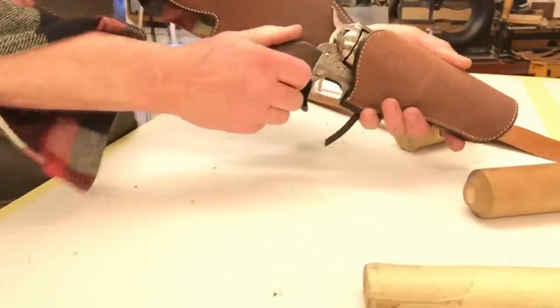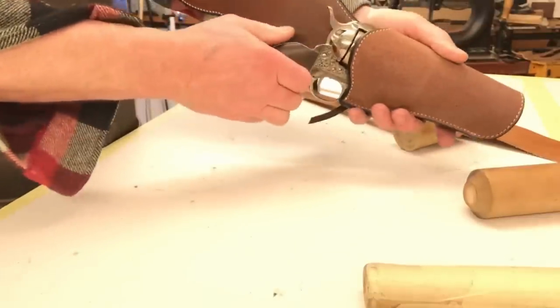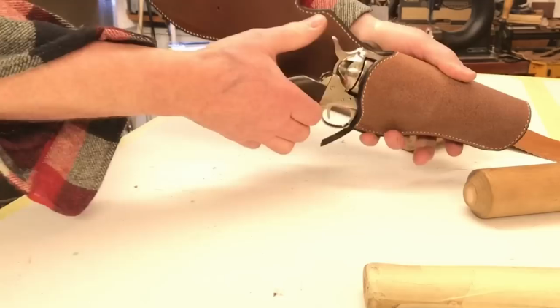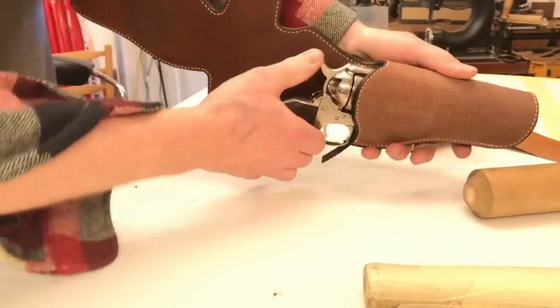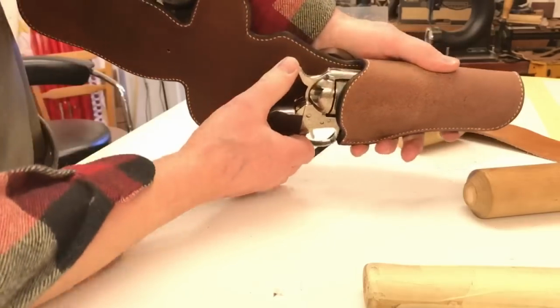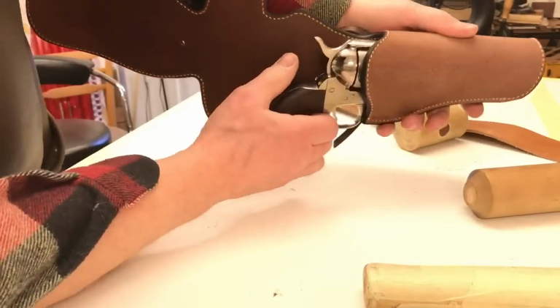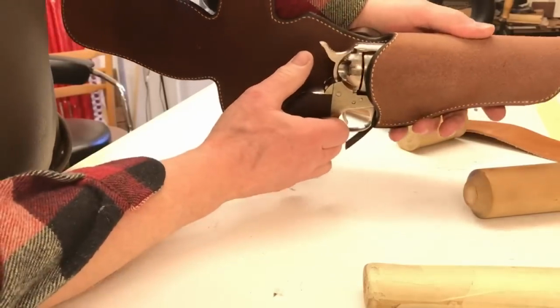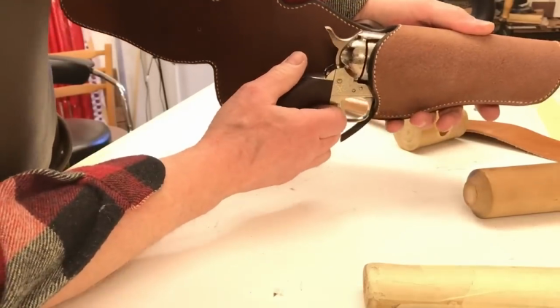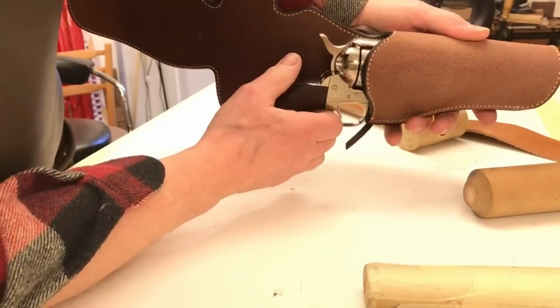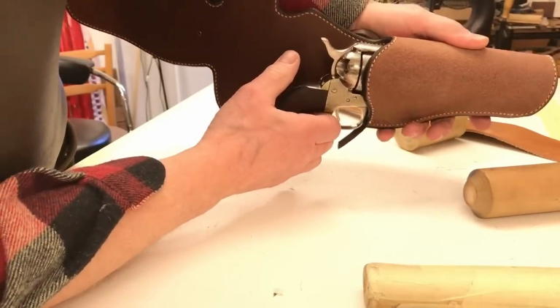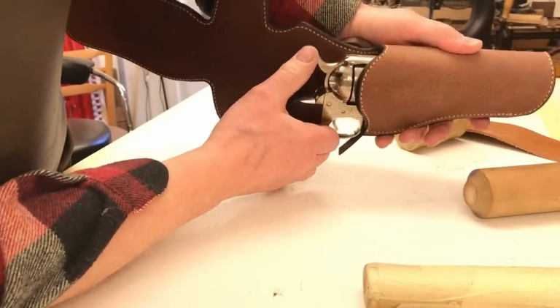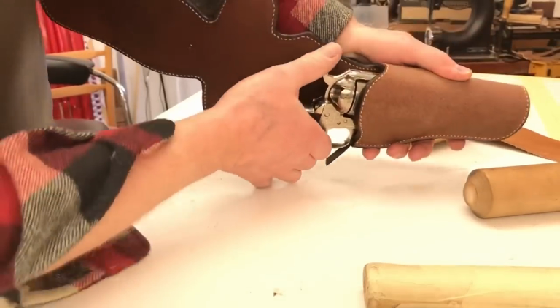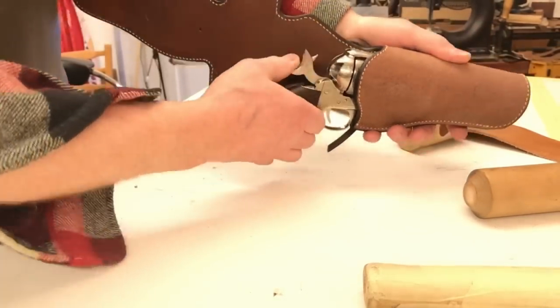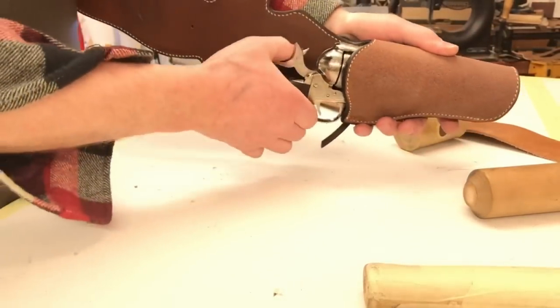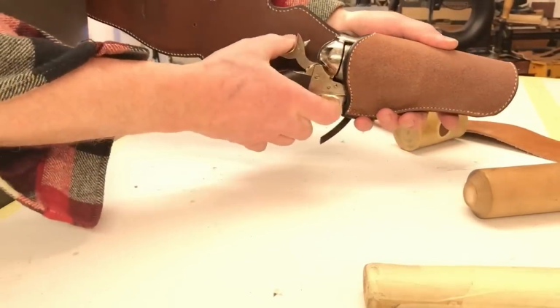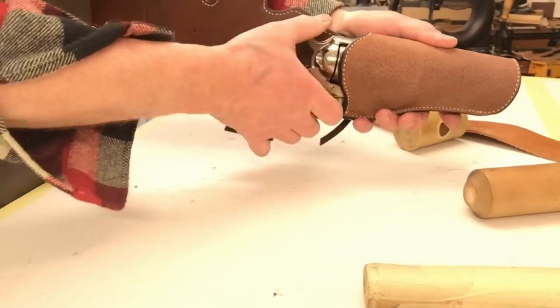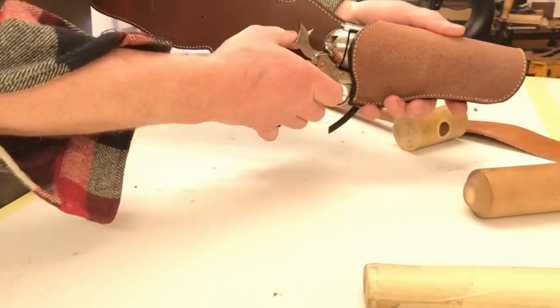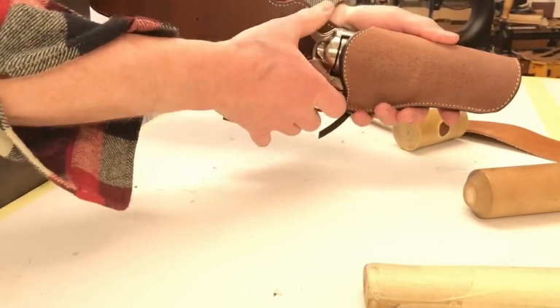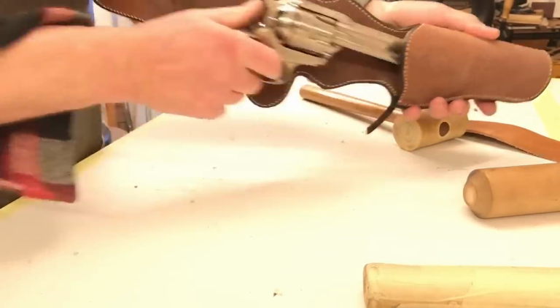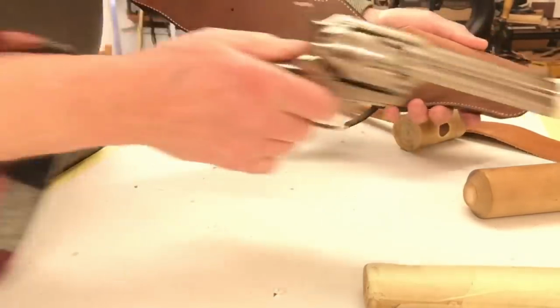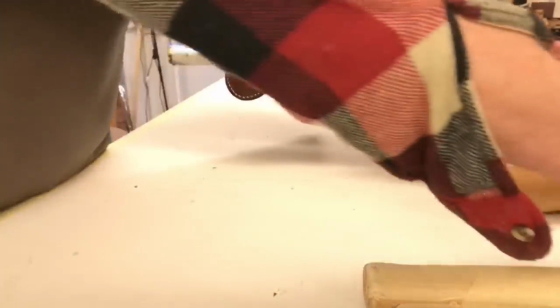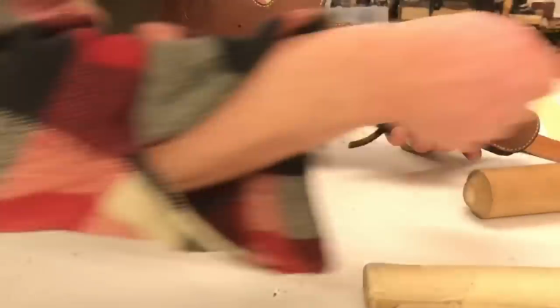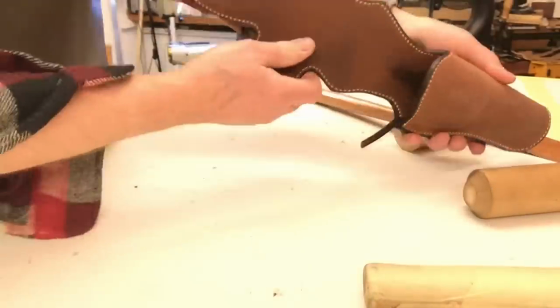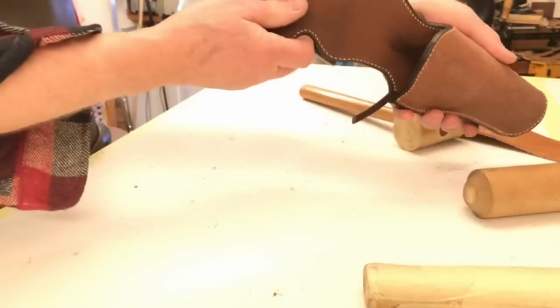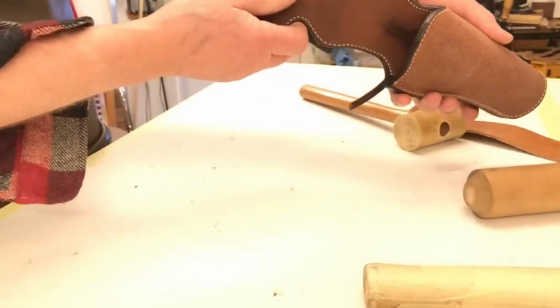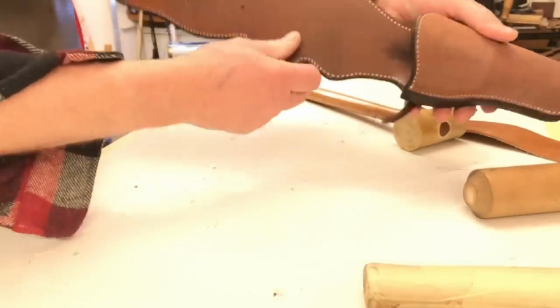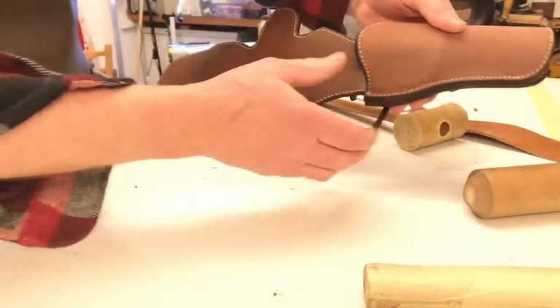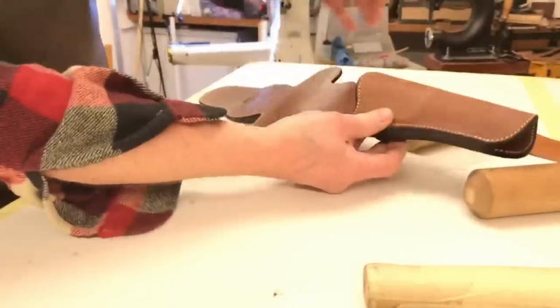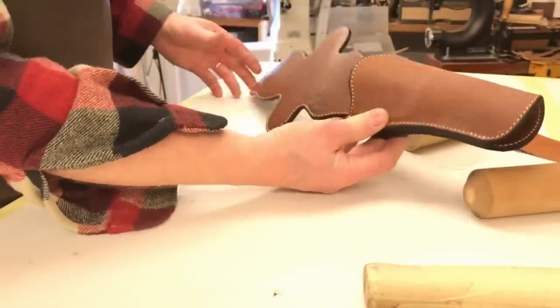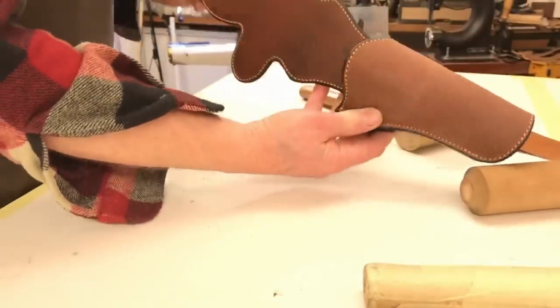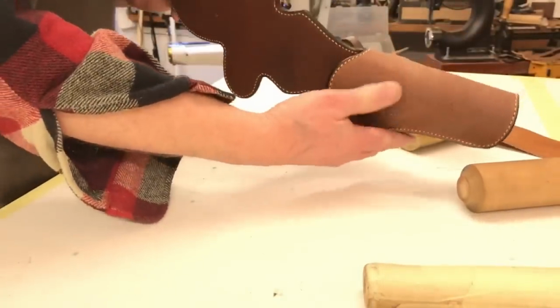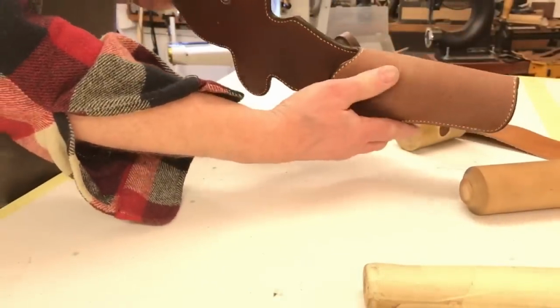Now one of the key benefits of this style of holster is that when your gun is inside it and you cock the hammer, the cylinder is free to rotate. This was a big advantage to the fast draw shooter — and that's working fine.